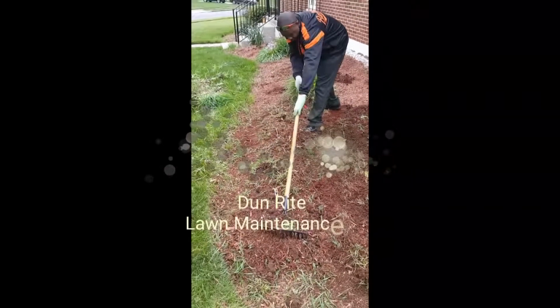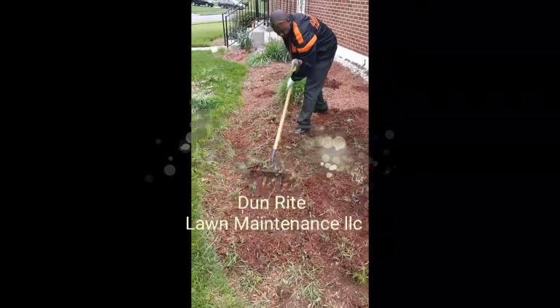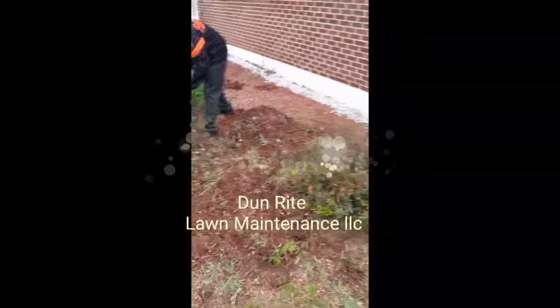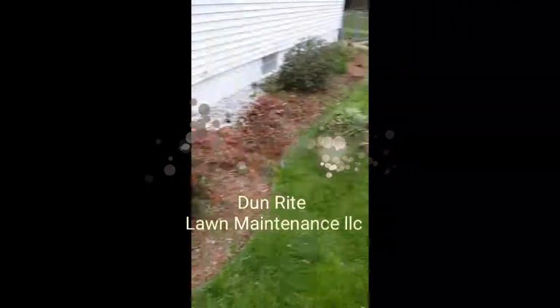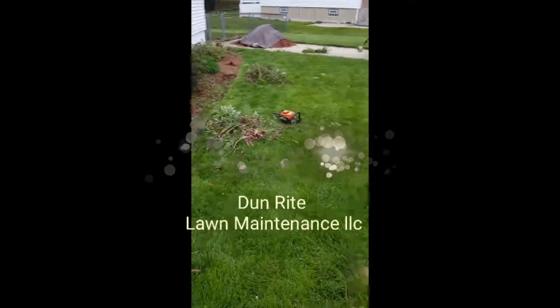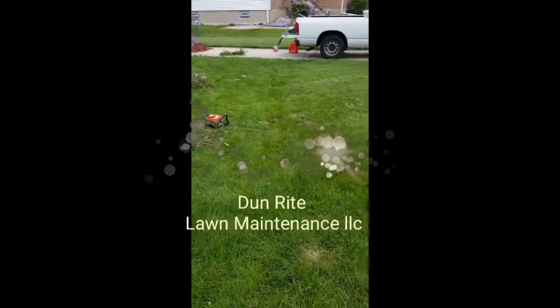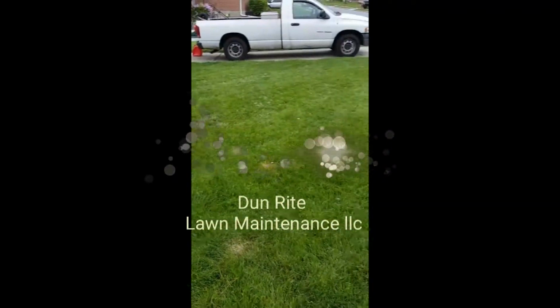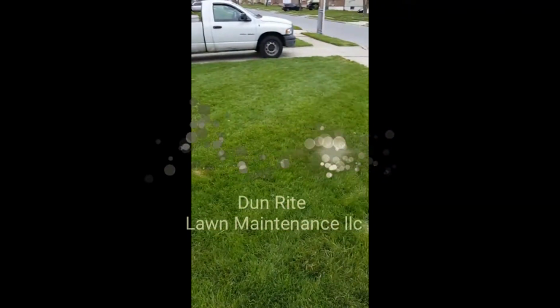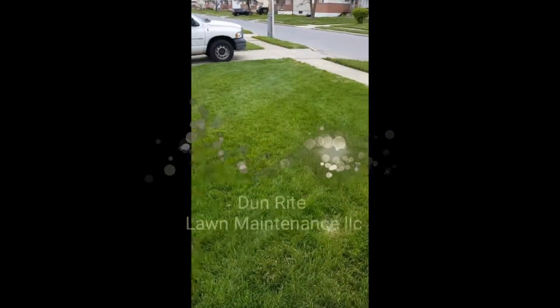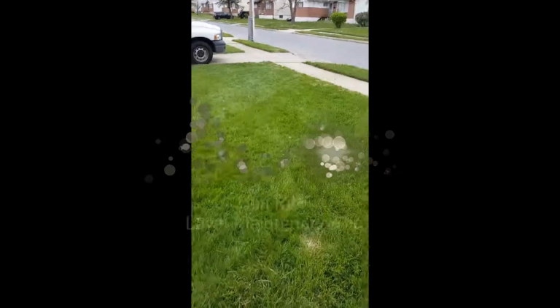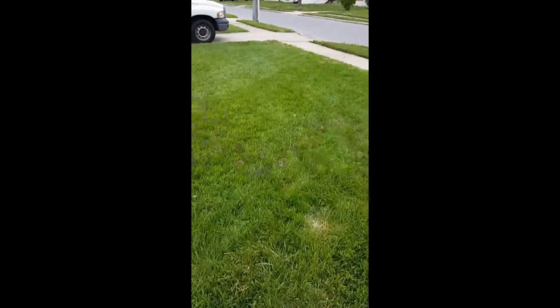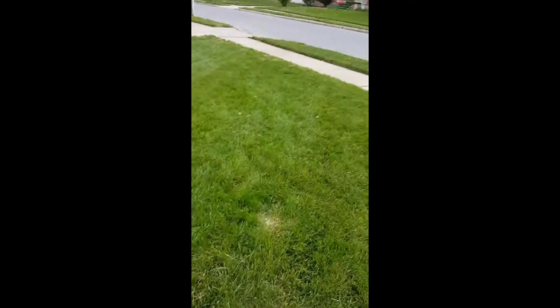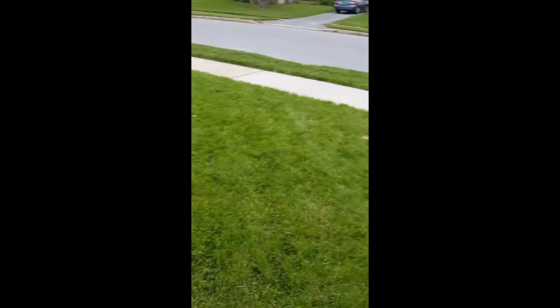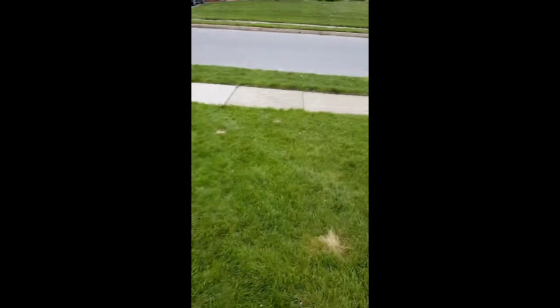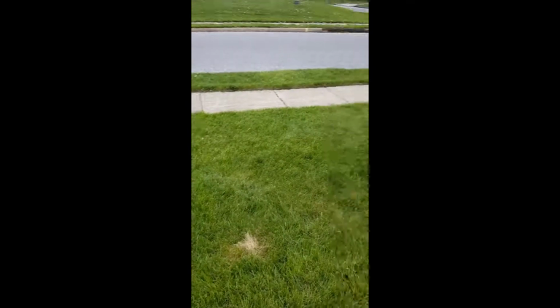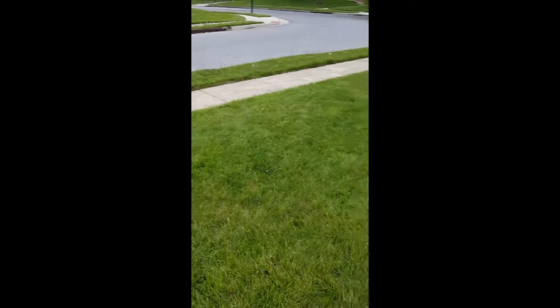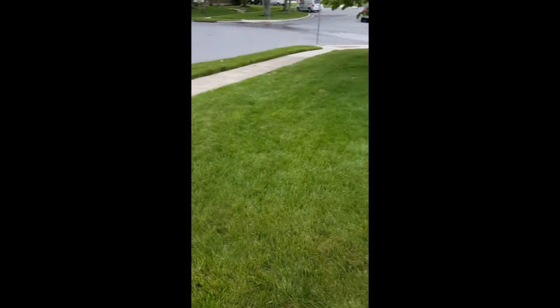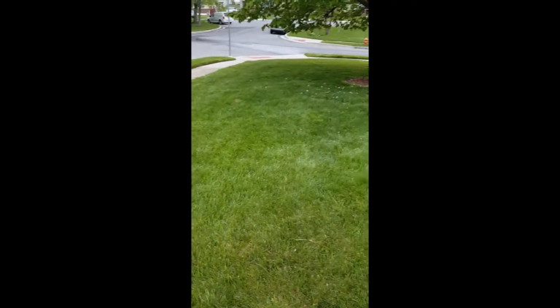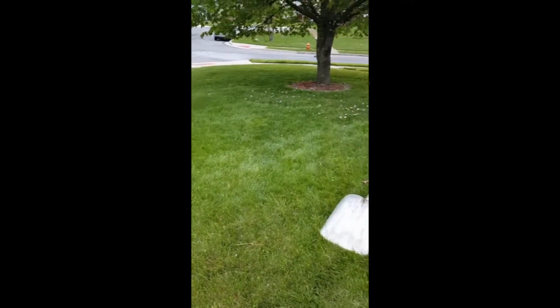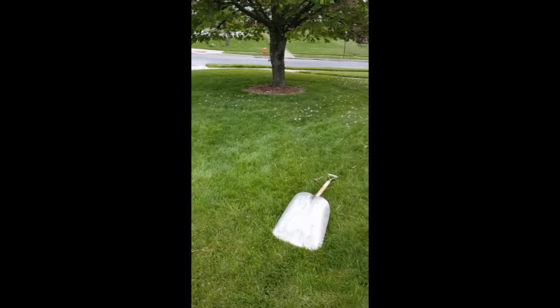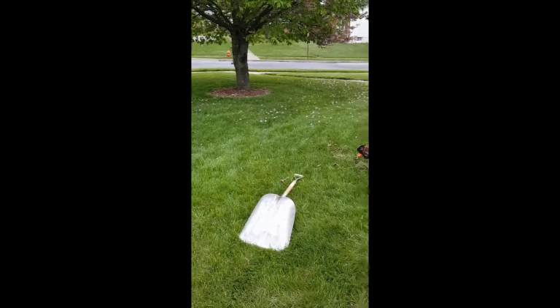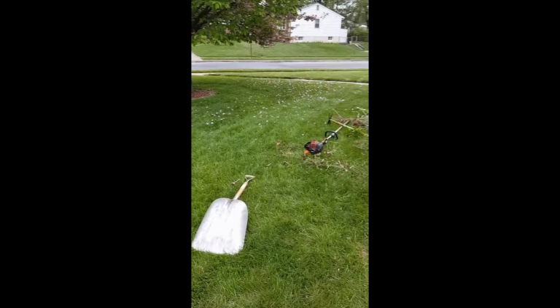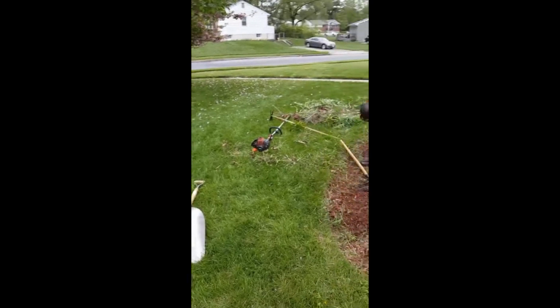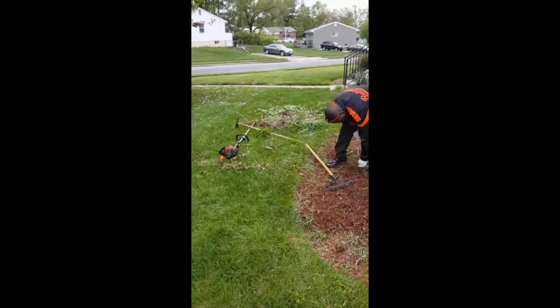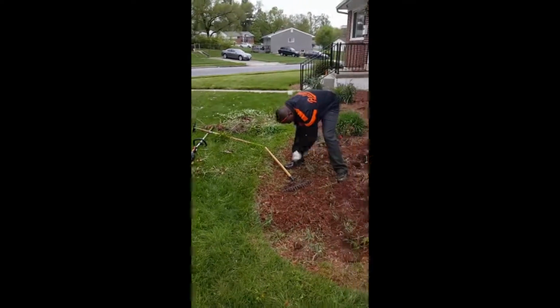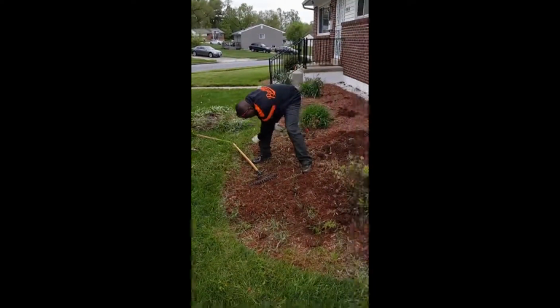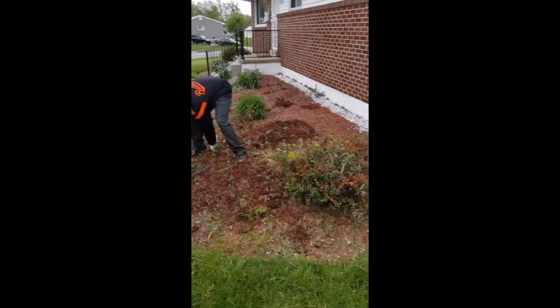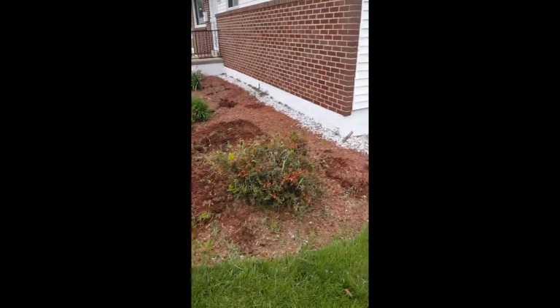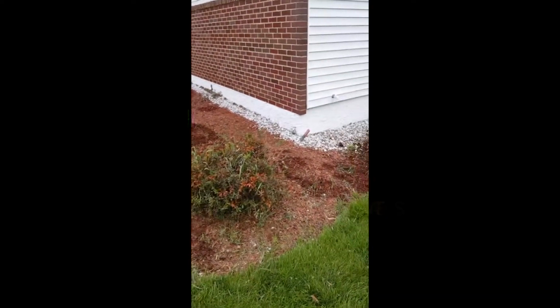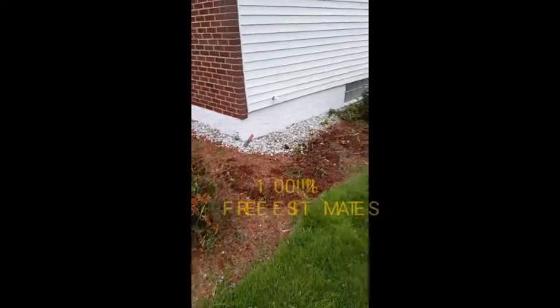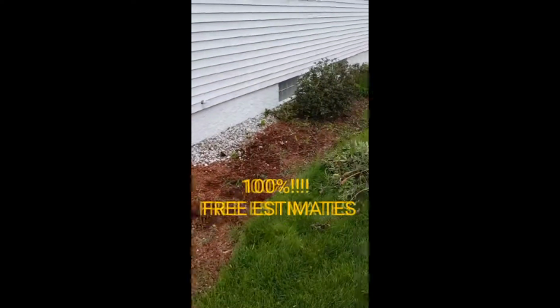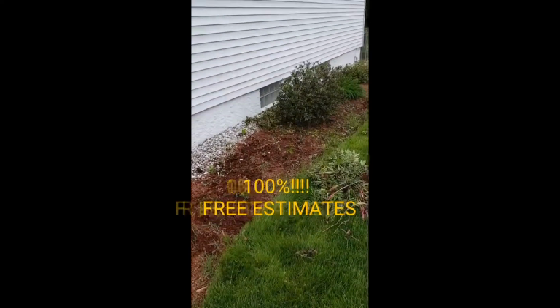Everybody wants a lawn like this, nice lush green grass and whatnot, but it takes time and it takes money, it takes effort.